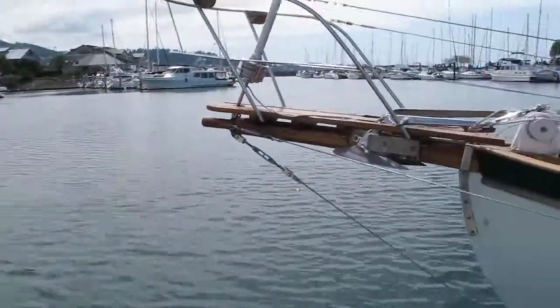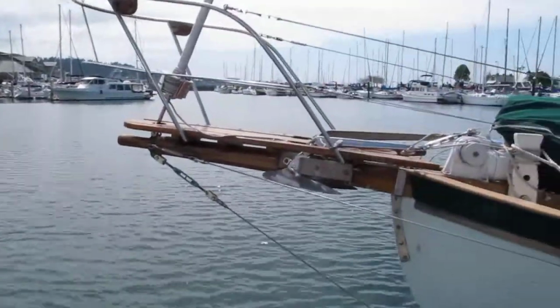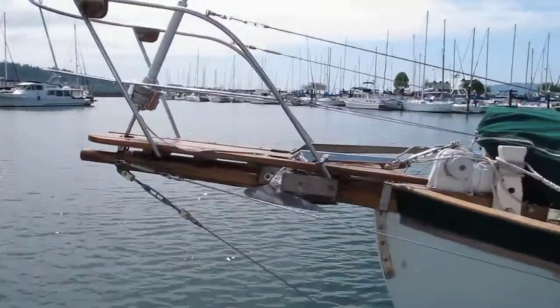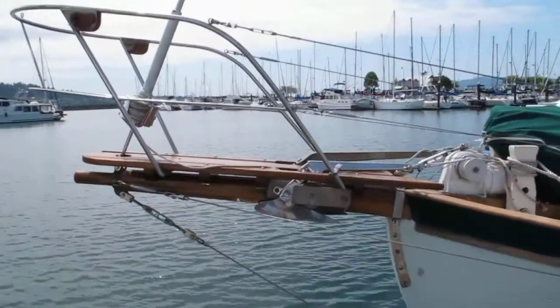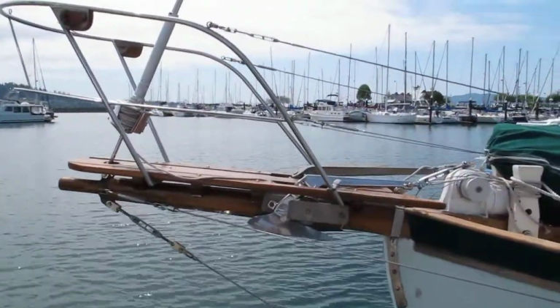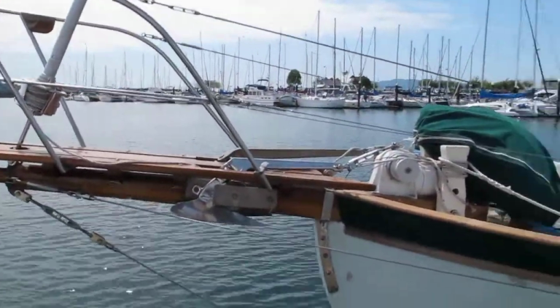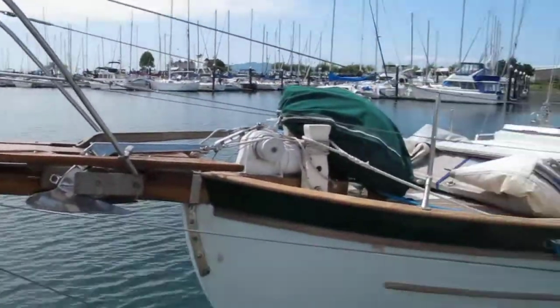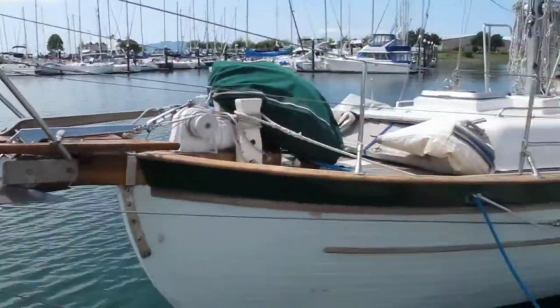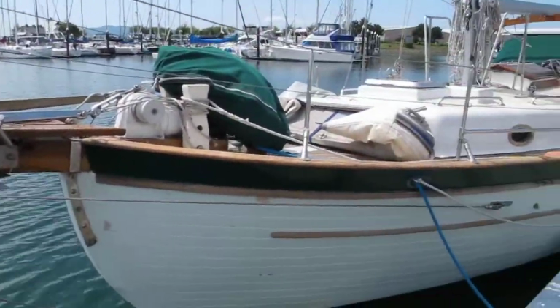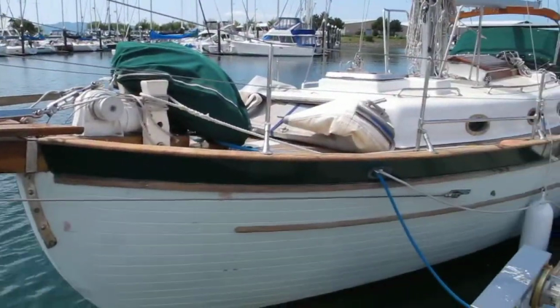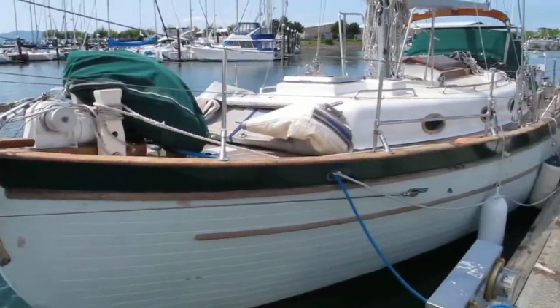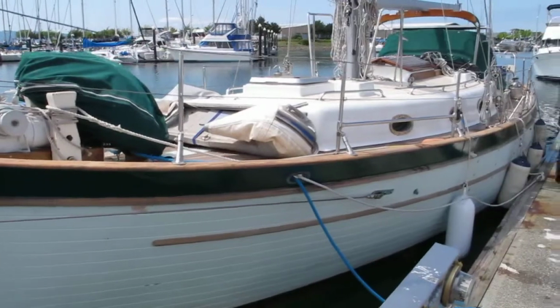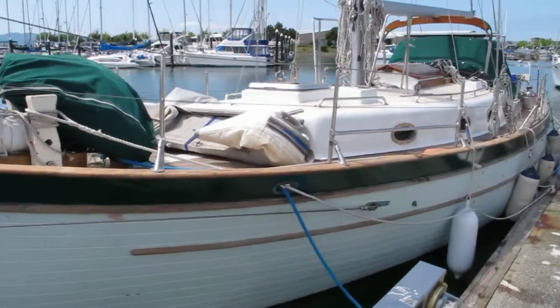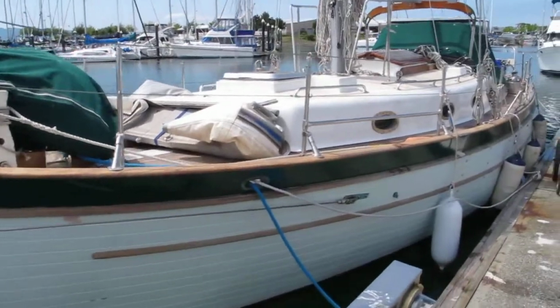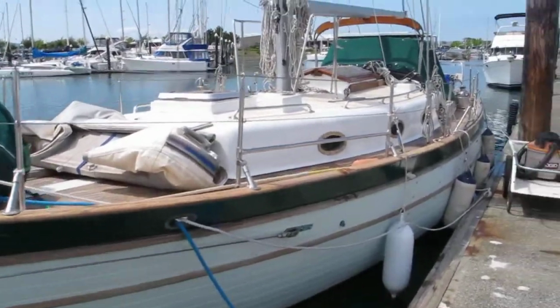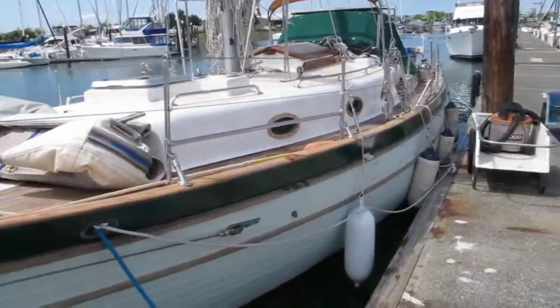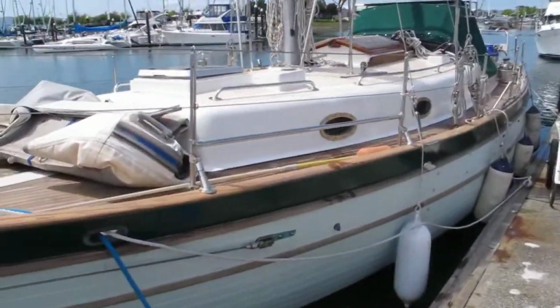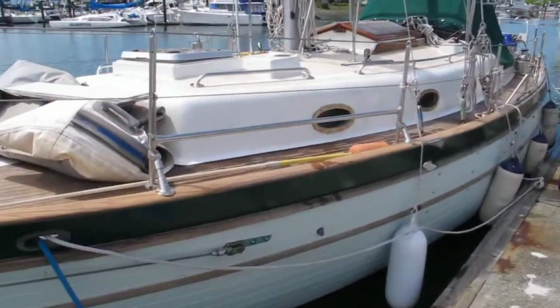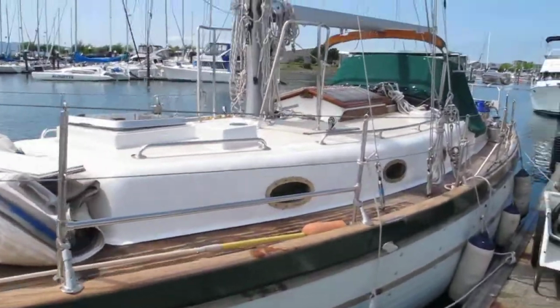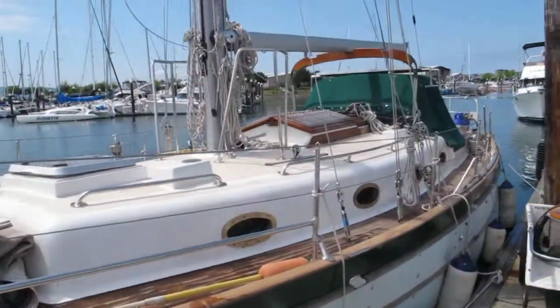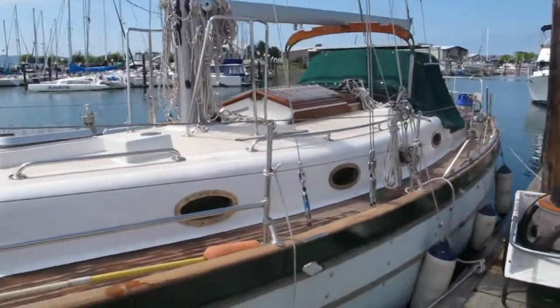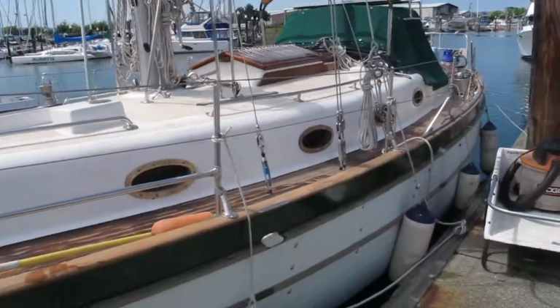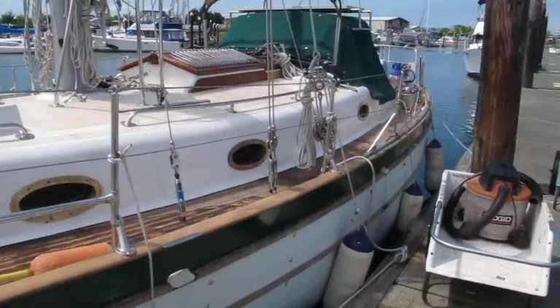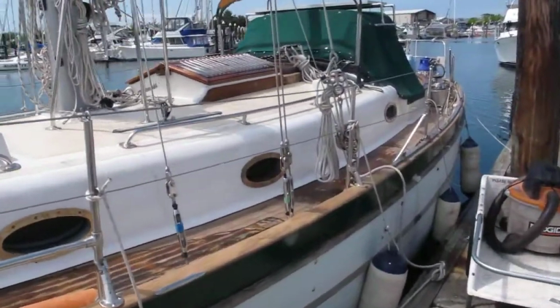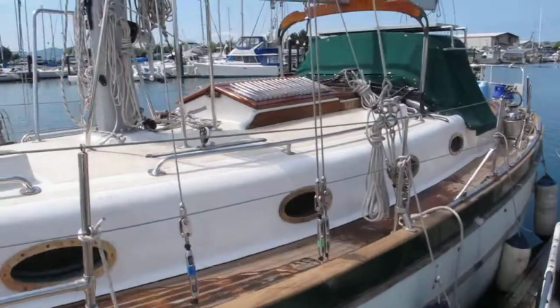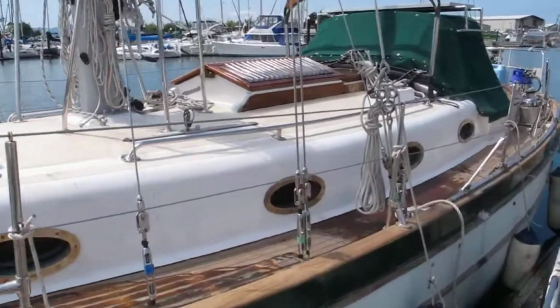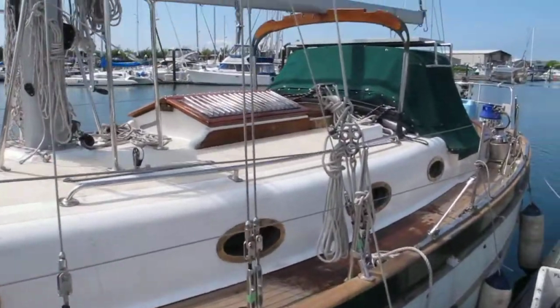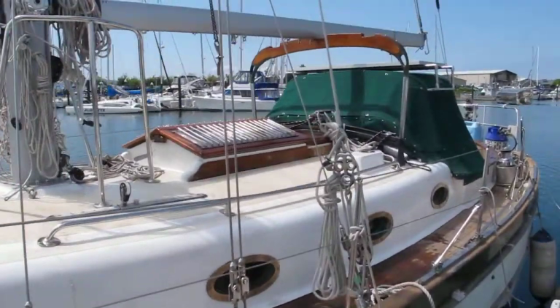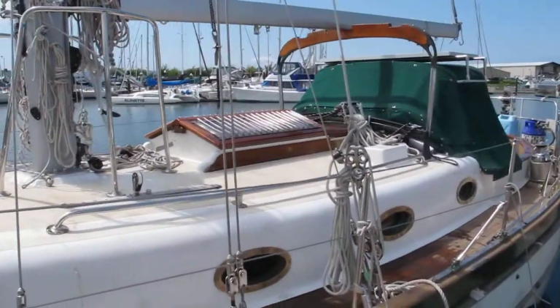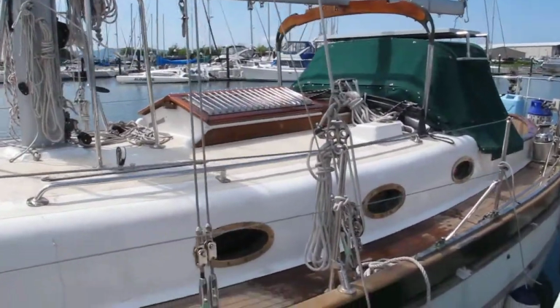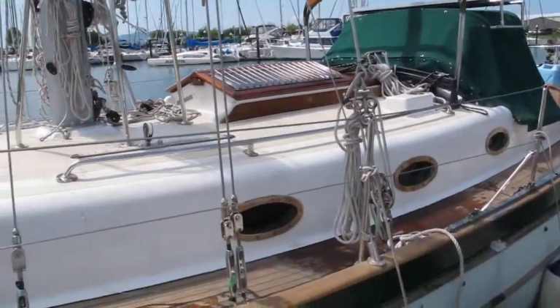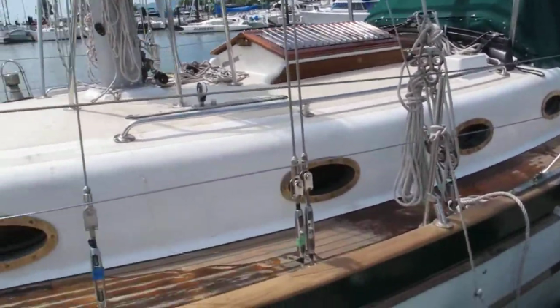Peter Green's boat is at Squalicum Harbor in Bellingham. It's a mess — the sails are not up. We've just been here for the last five days, but now we're heading to Vancouver for a few days.